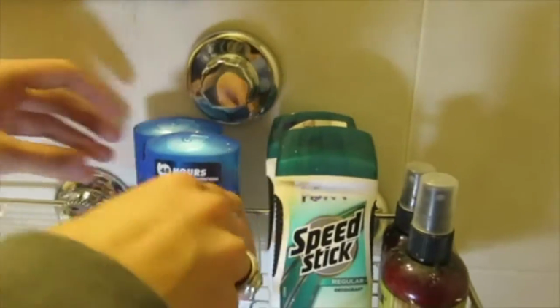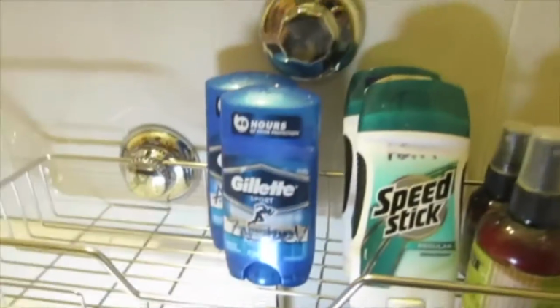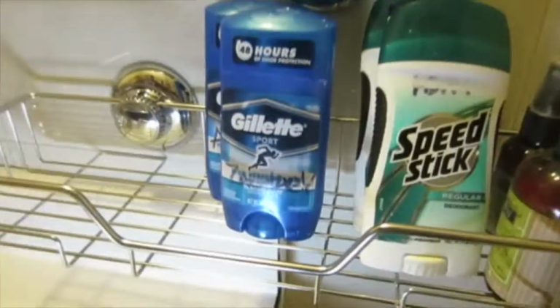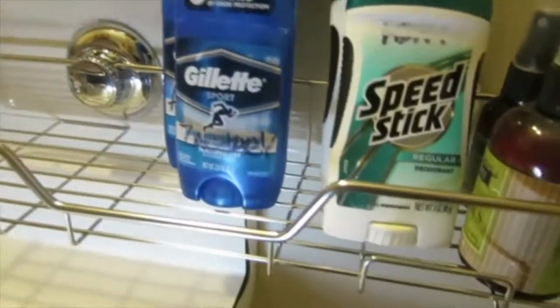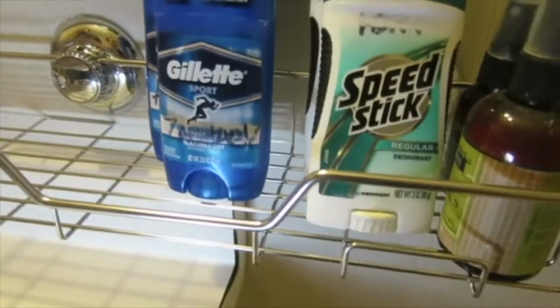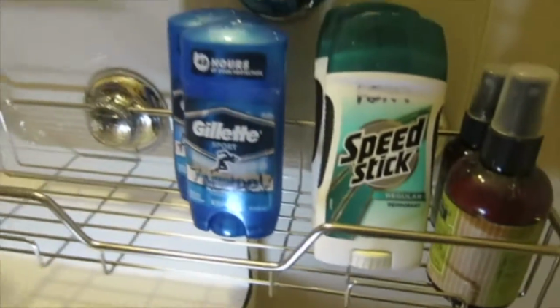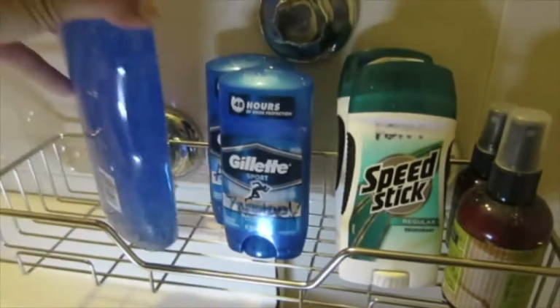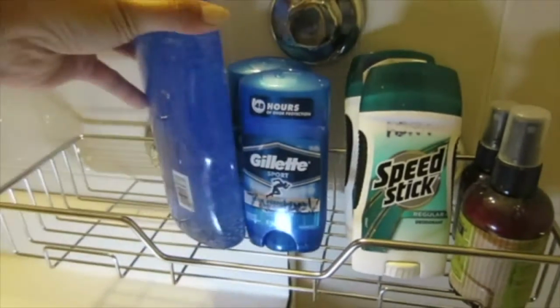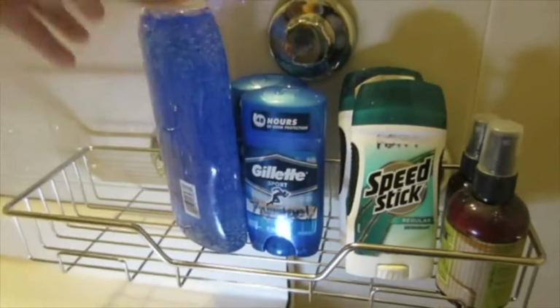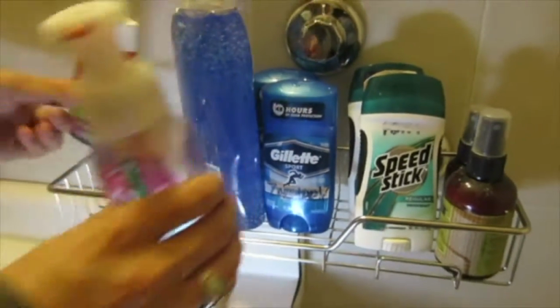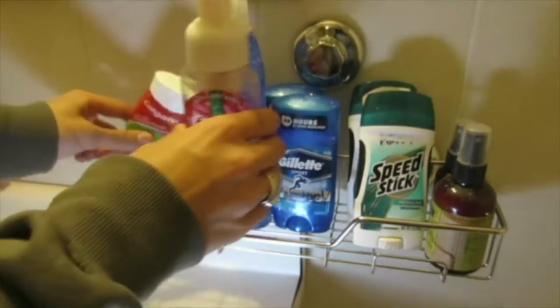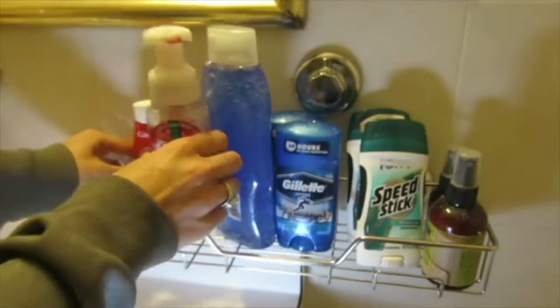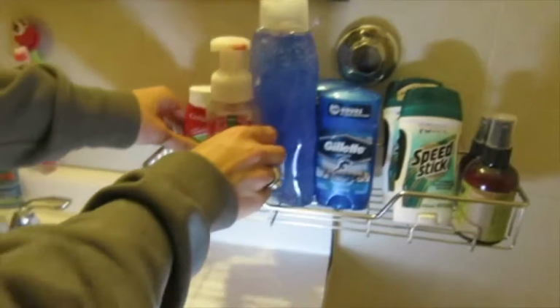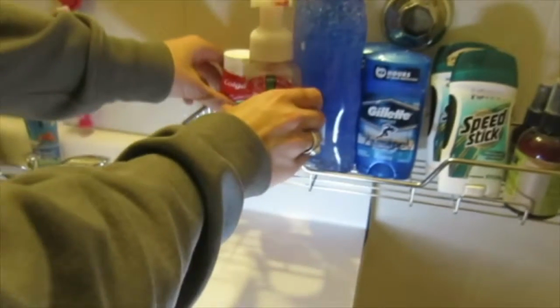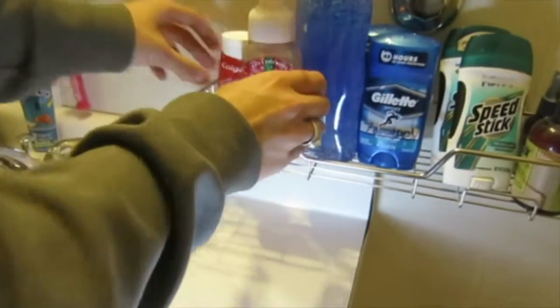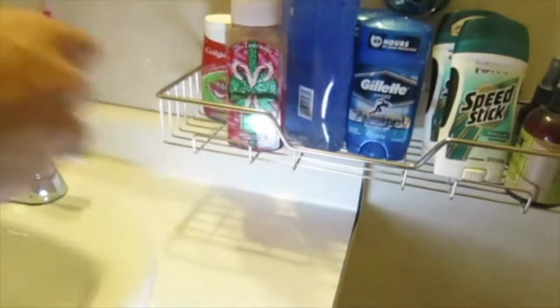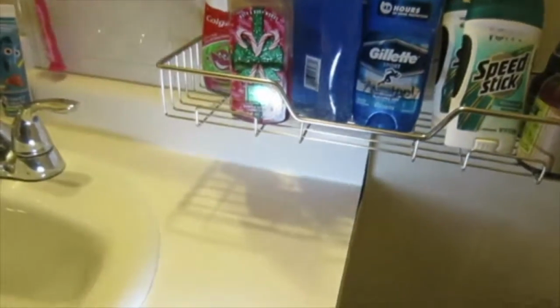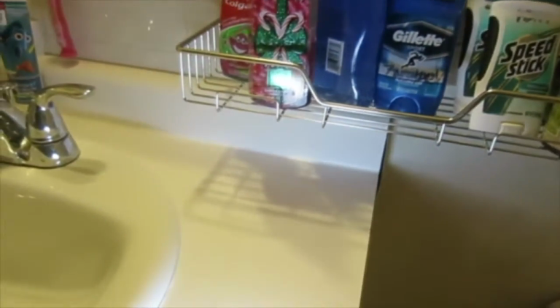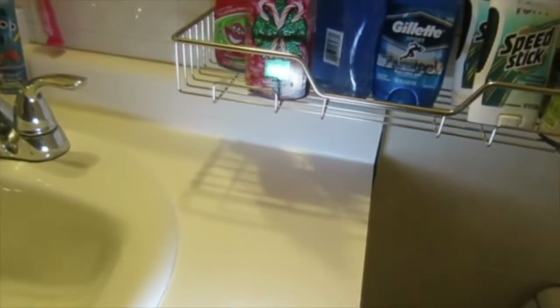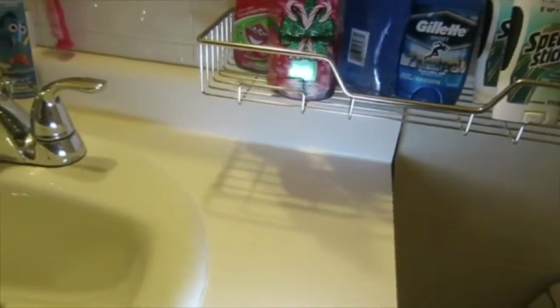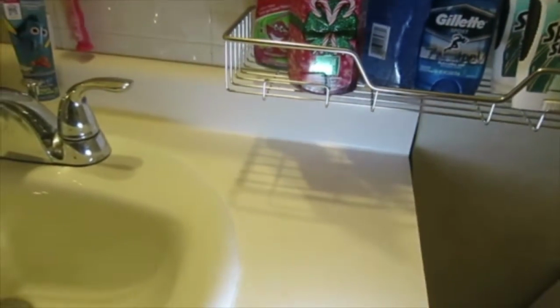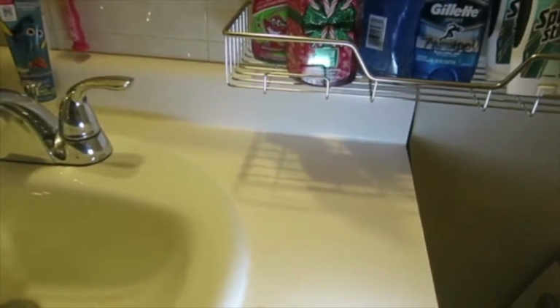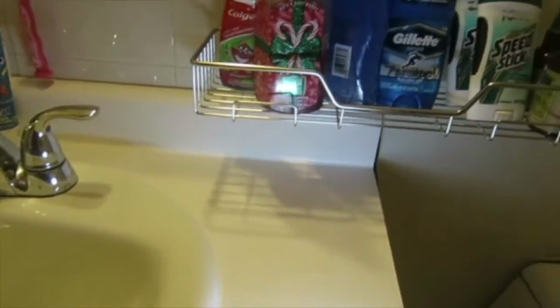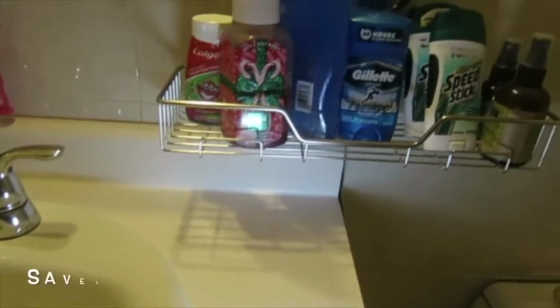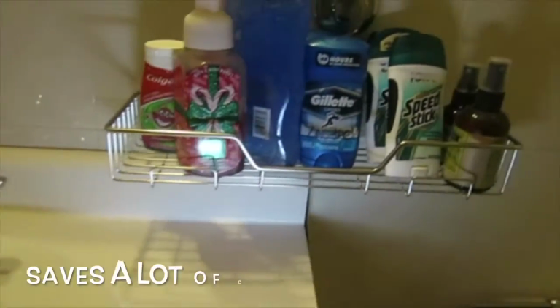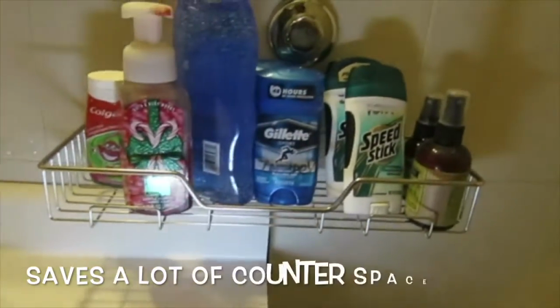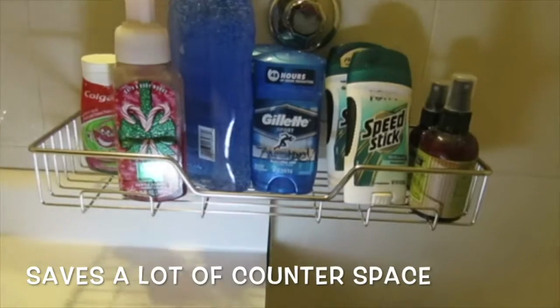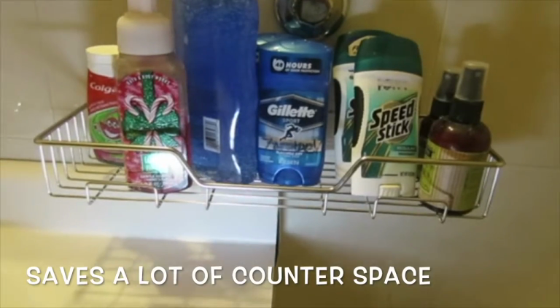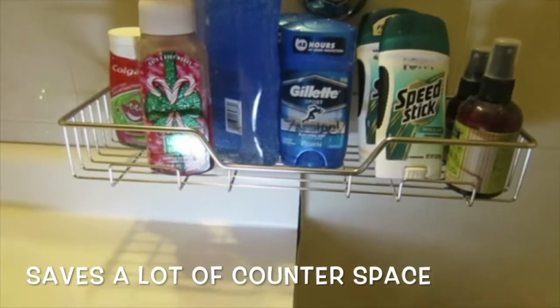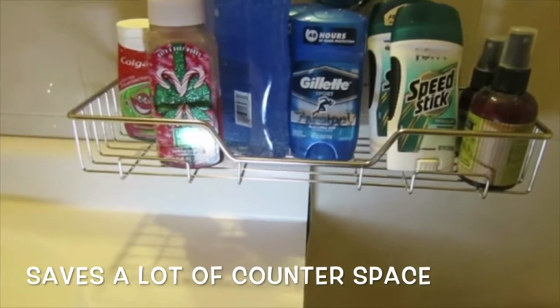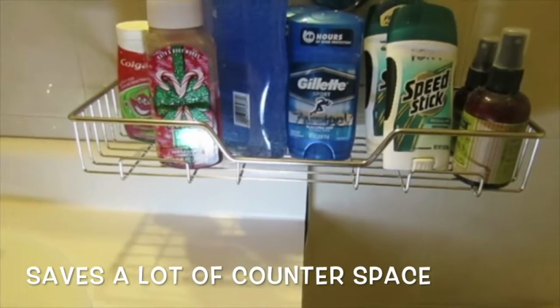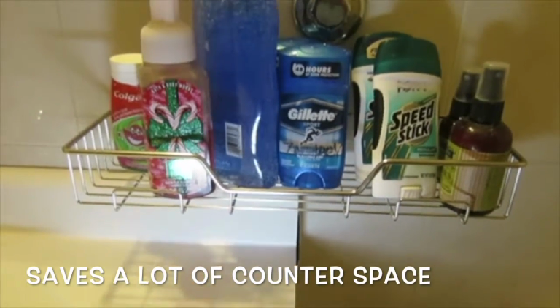You can put in whatever you need from there. And that is the Gecko Lock Heavy Duty Shower Caddy.